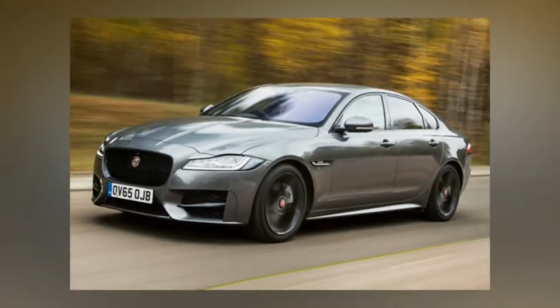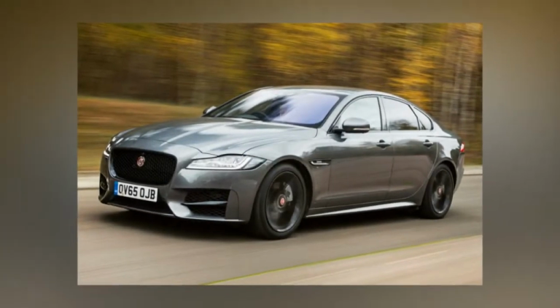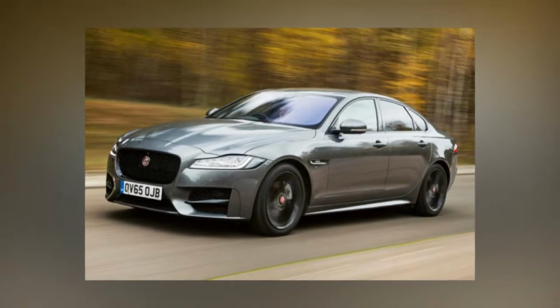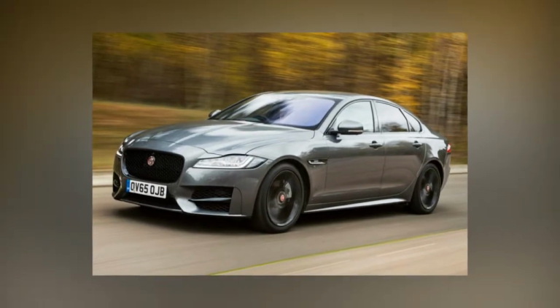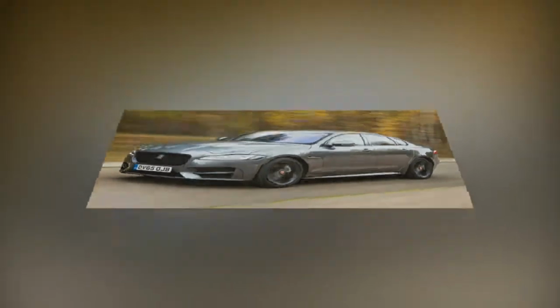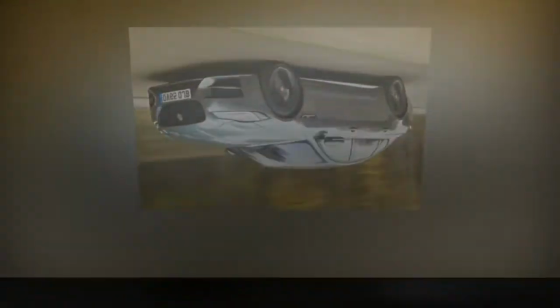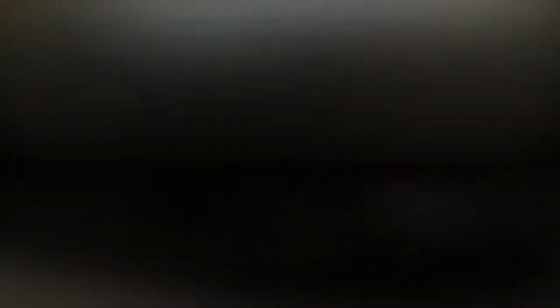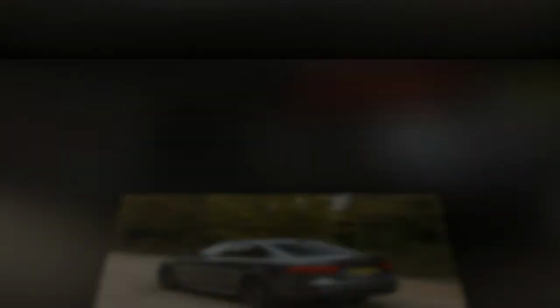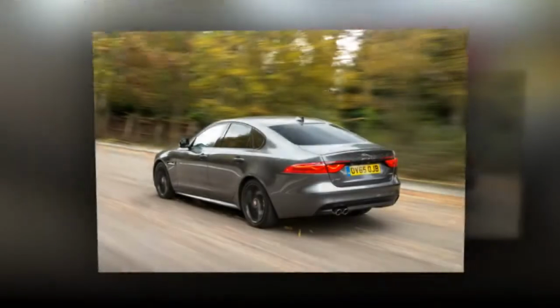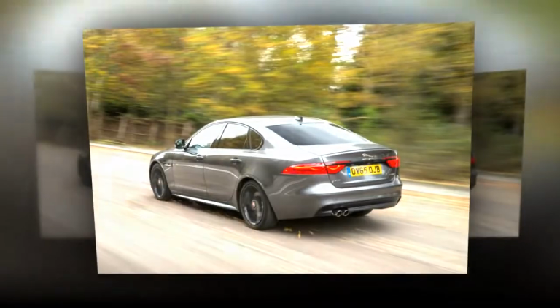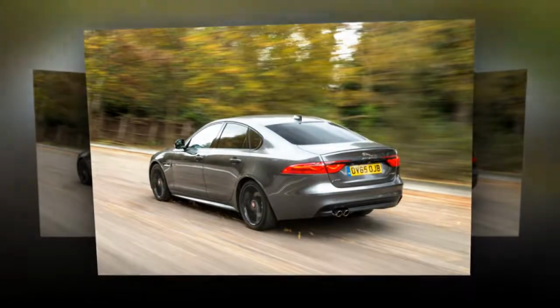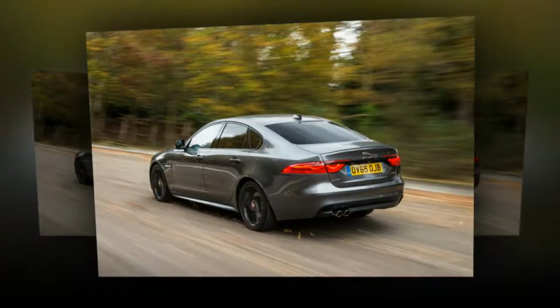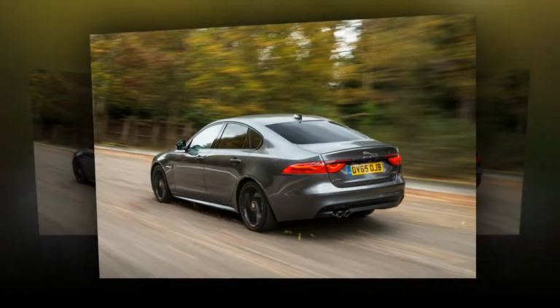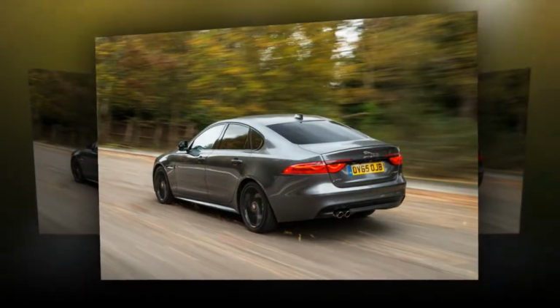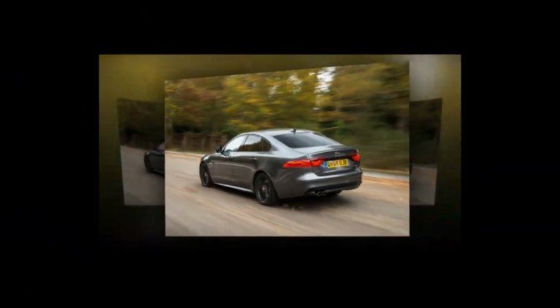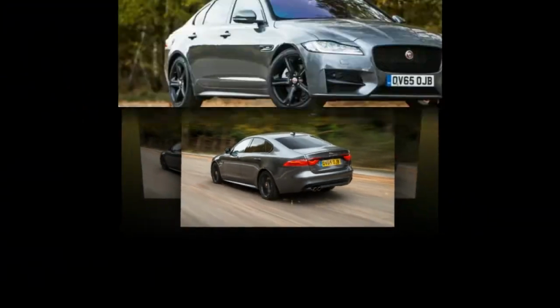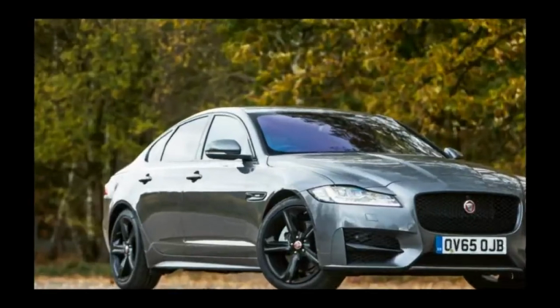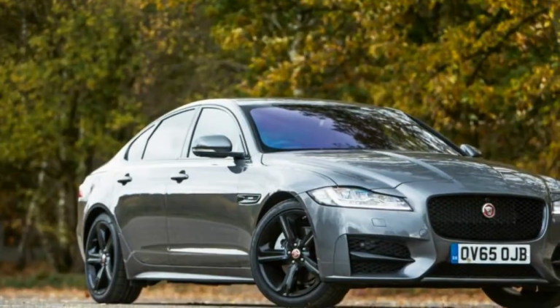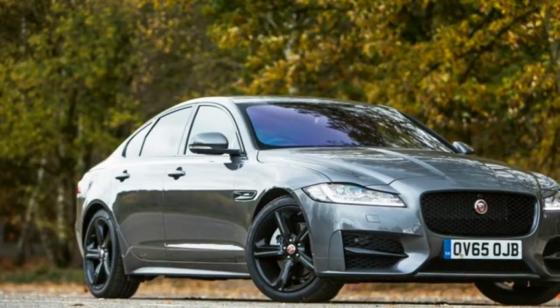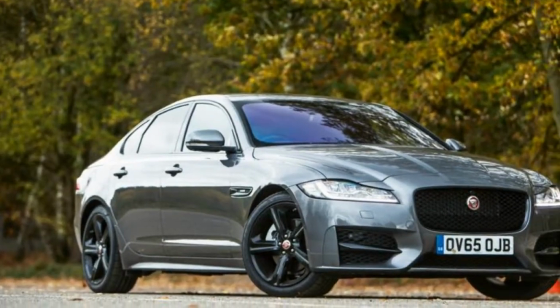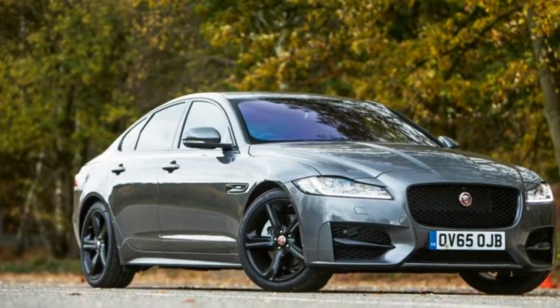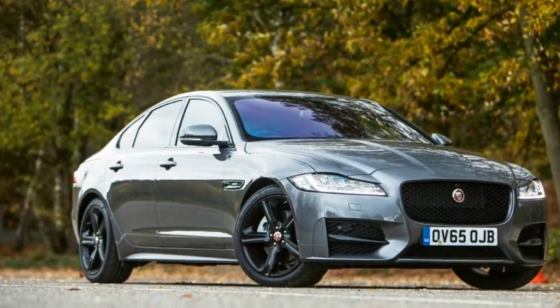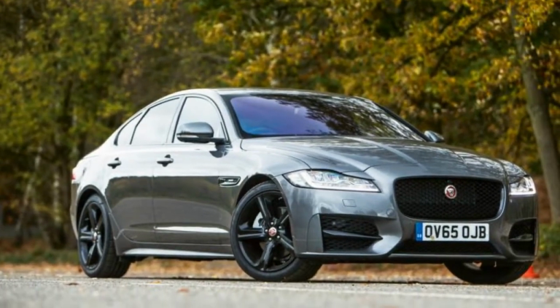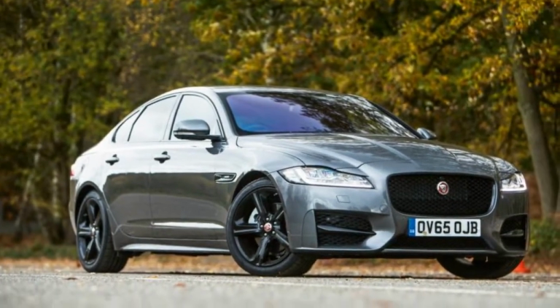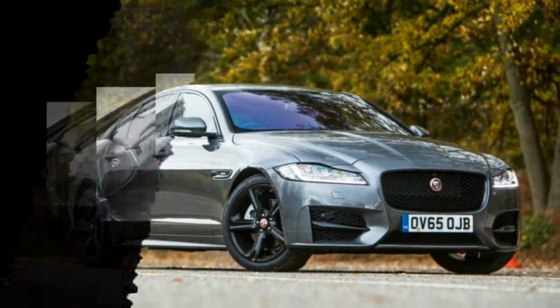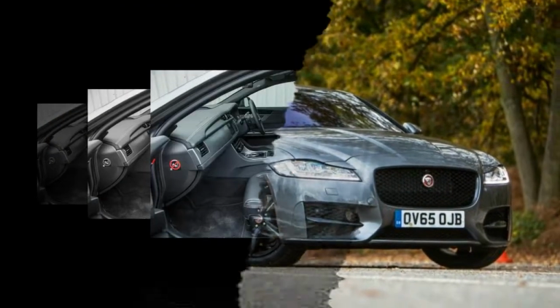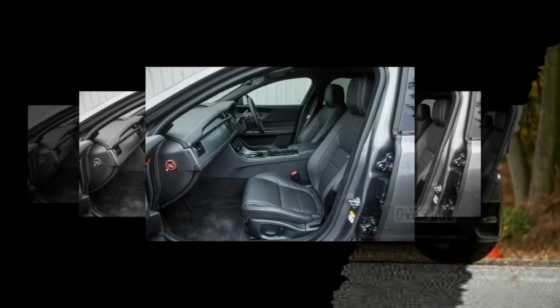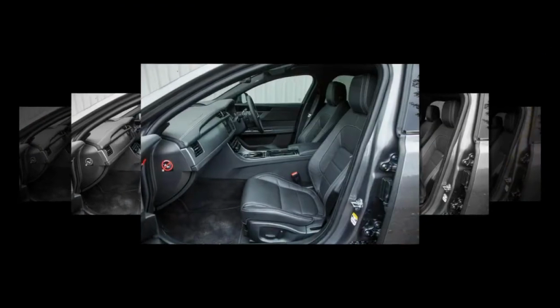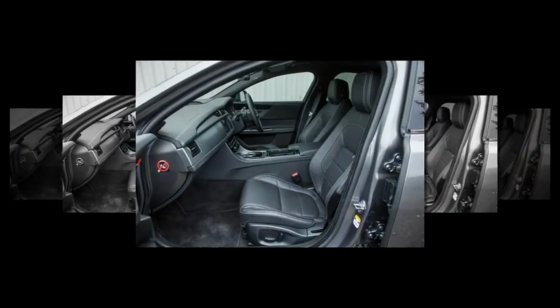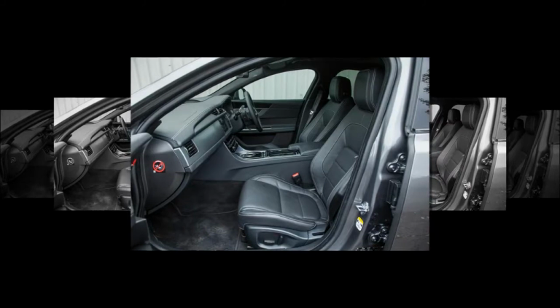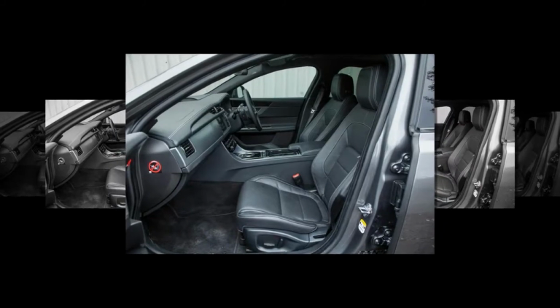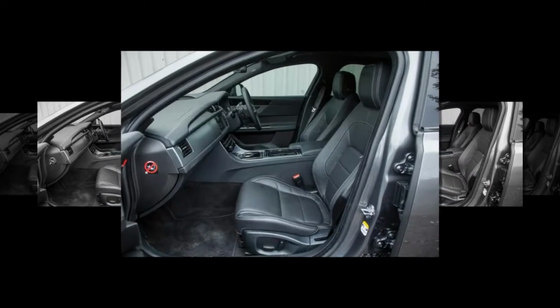Further supplemented by a trio of Ingenium petrols for 2017, while the top of the range is dominated by 3.0 litre V6 petrol and diesel engines mainly found in the X-FFs.